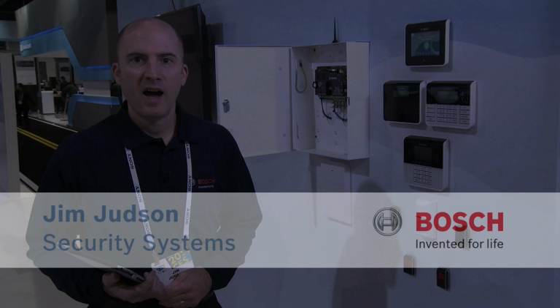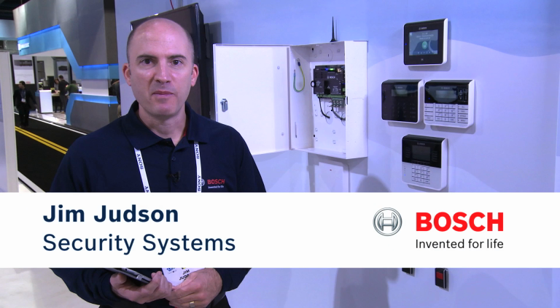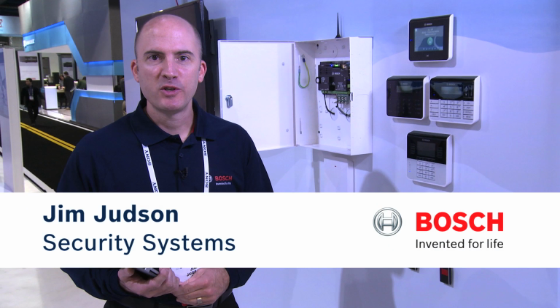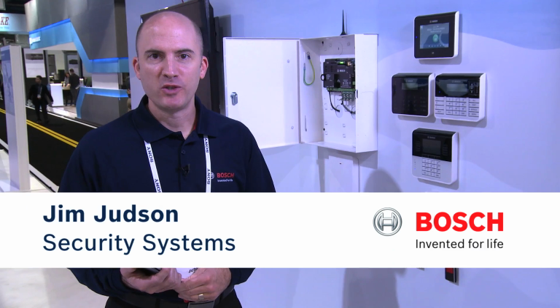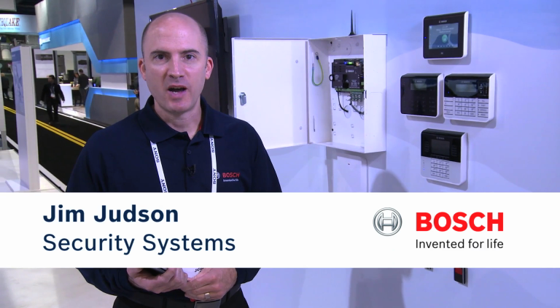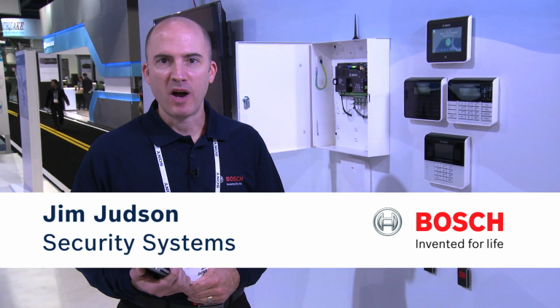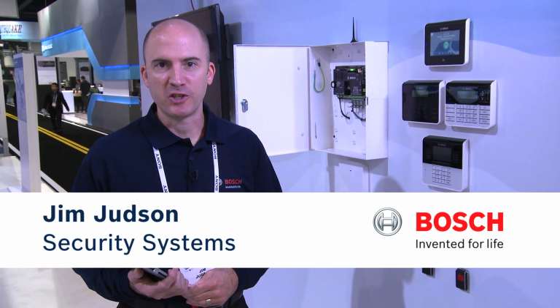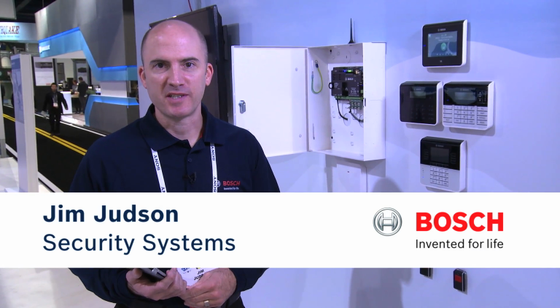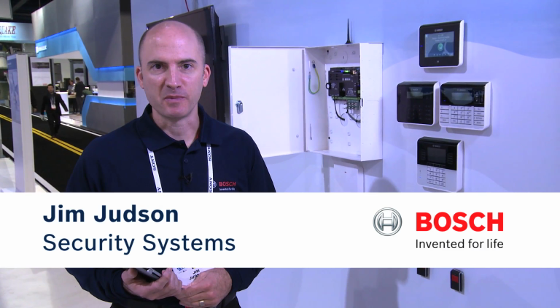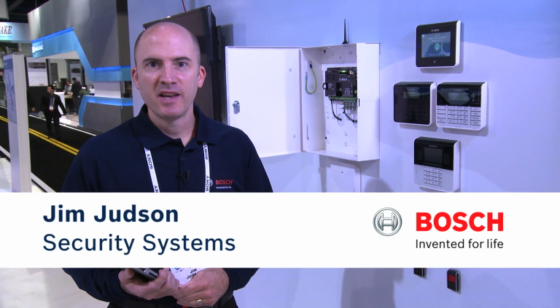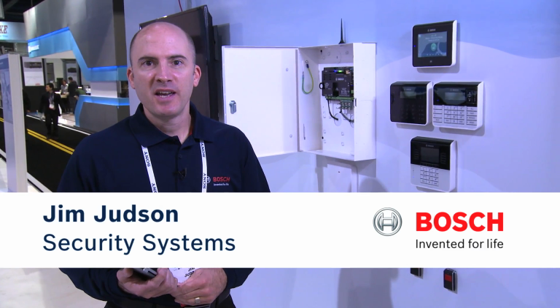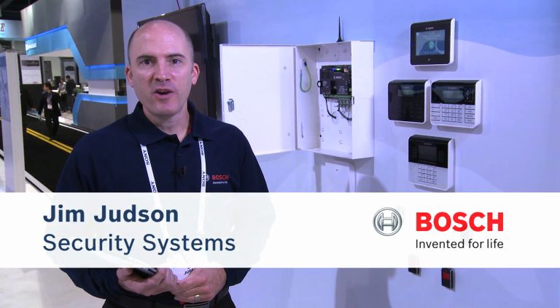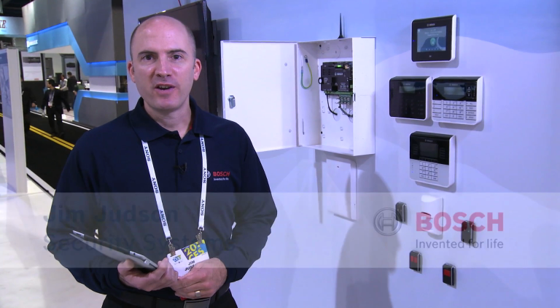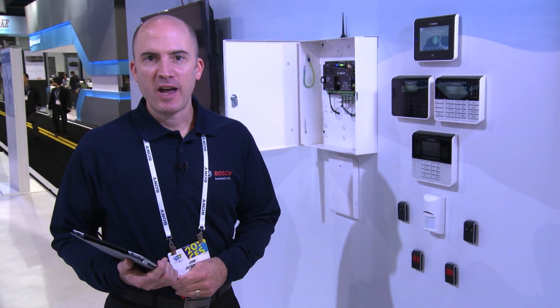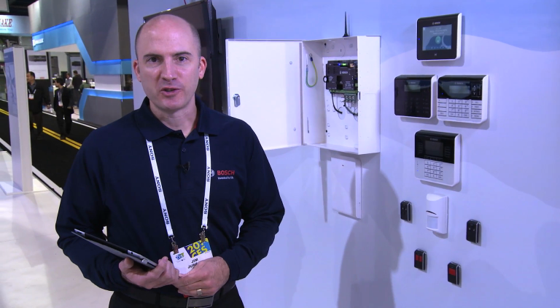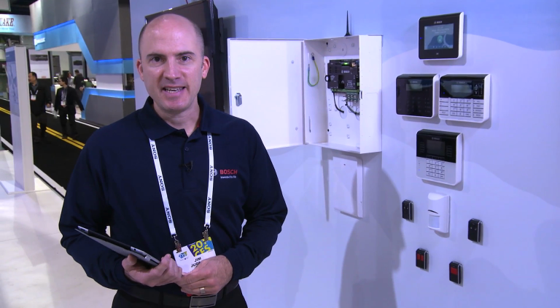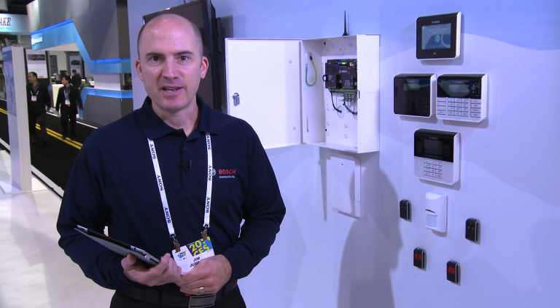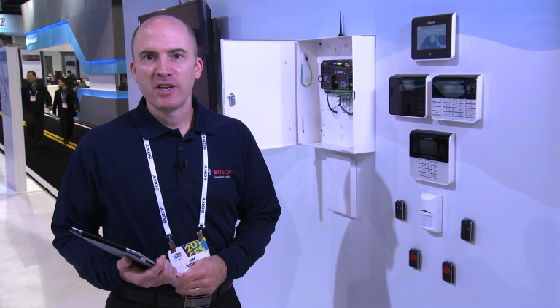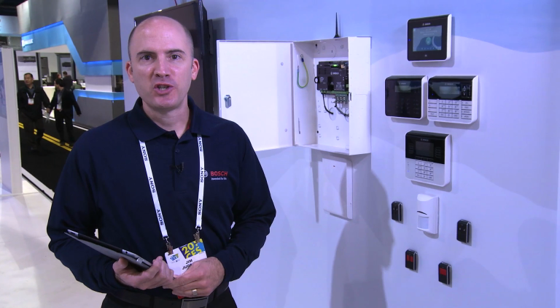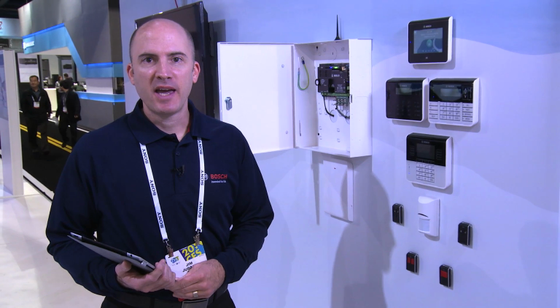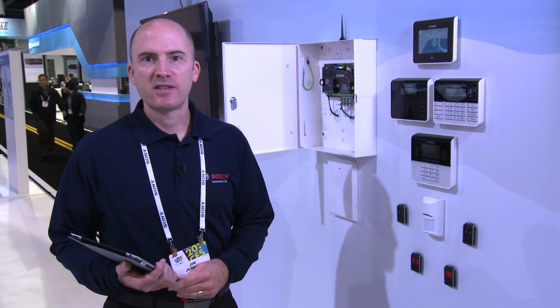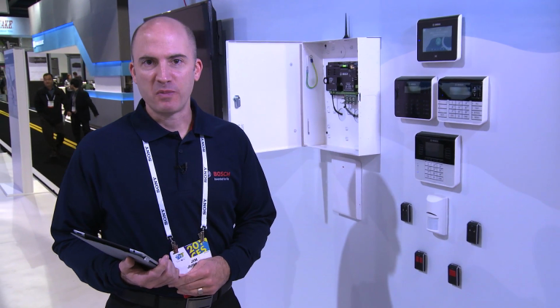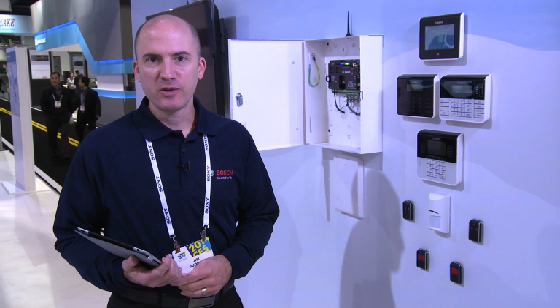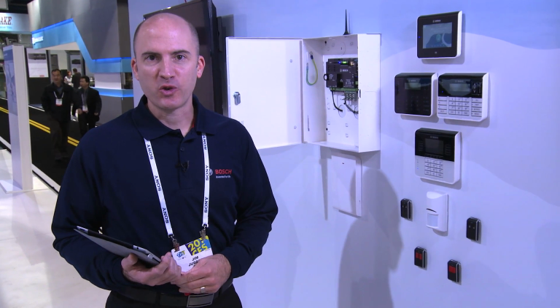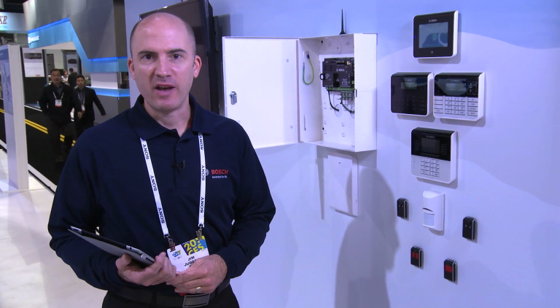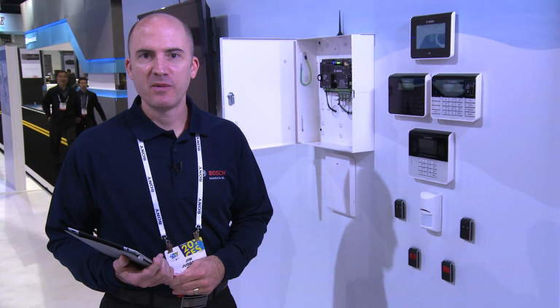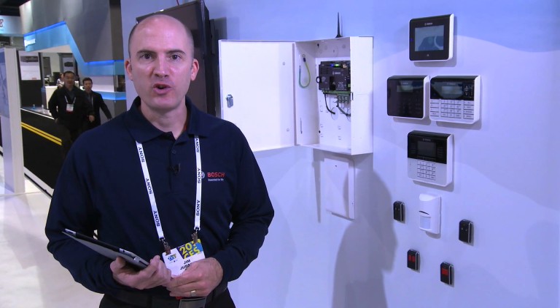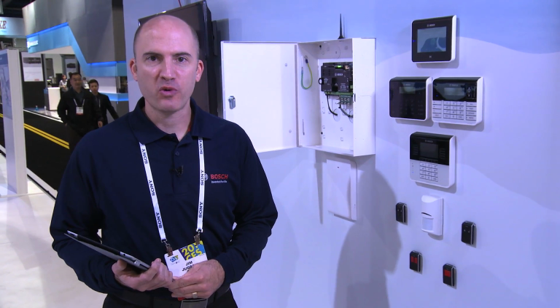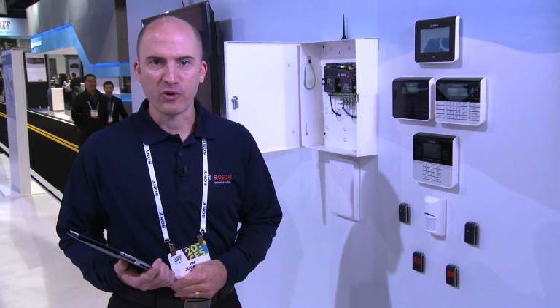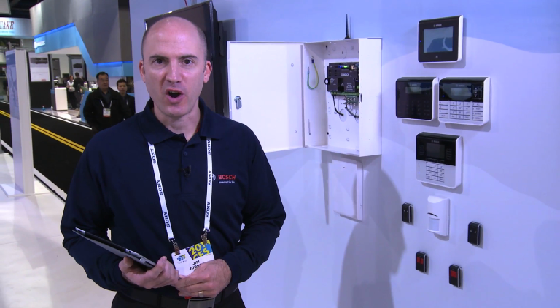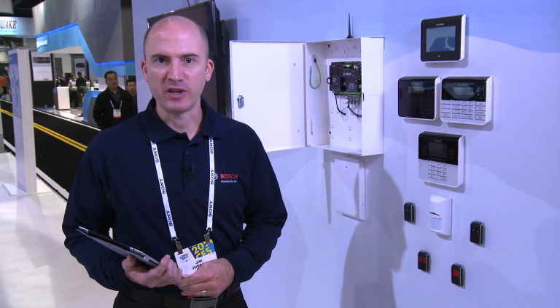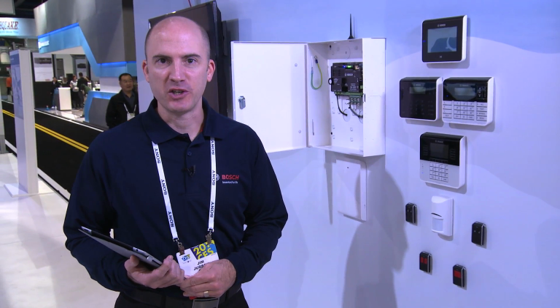Hi, my name is Jim Judson. I'm with Bosch Security Systems. We are here at International CES to showcase our B-series control panel and some of our new peripherals we're offering this year.